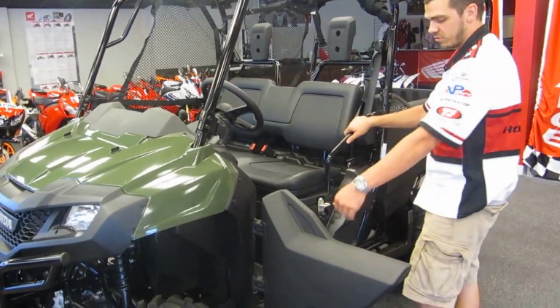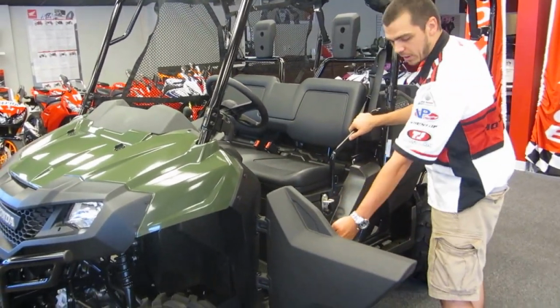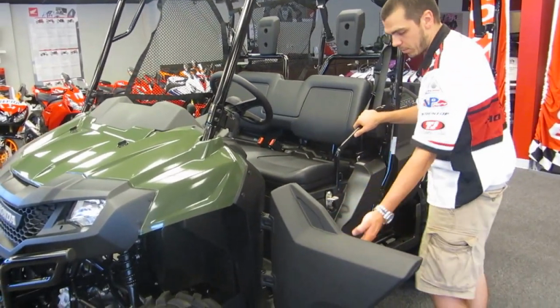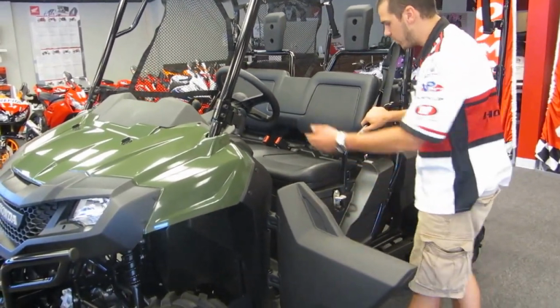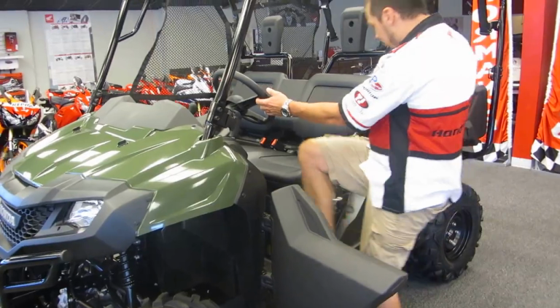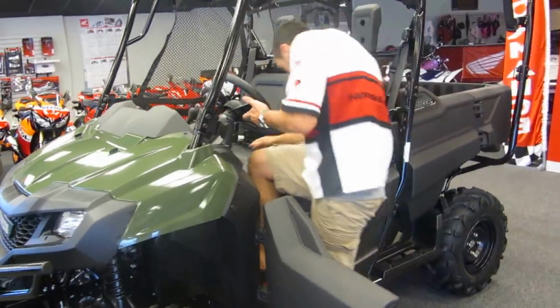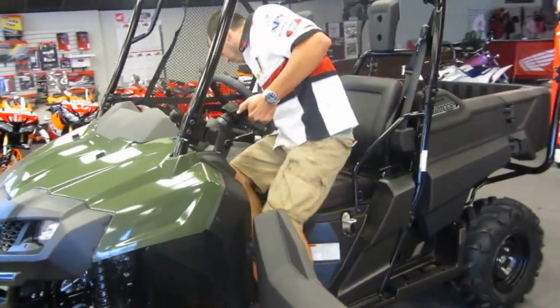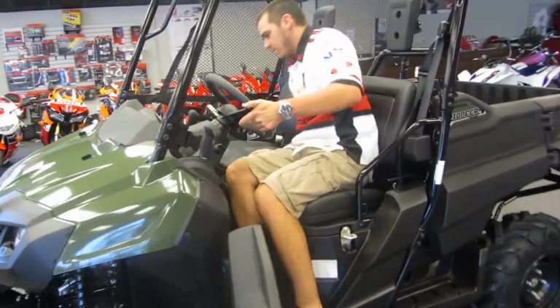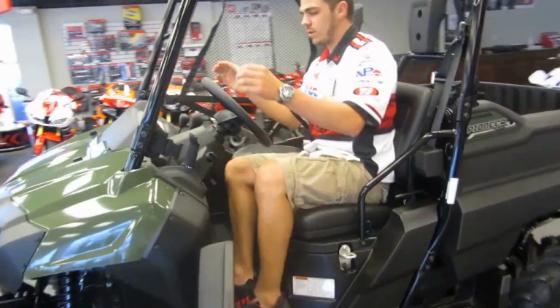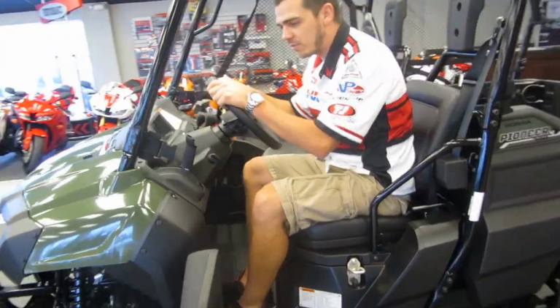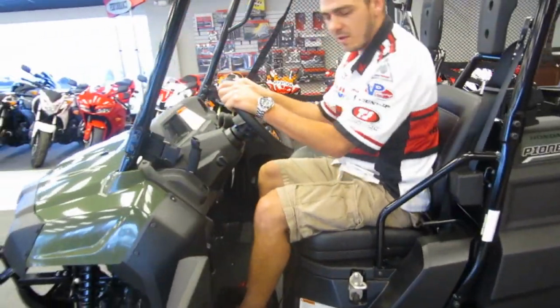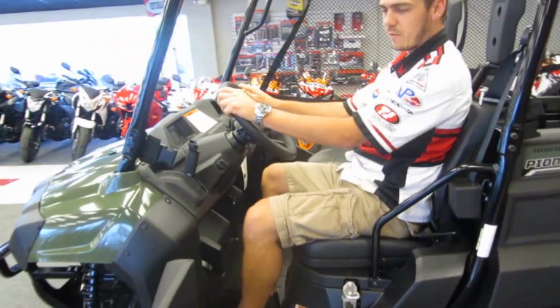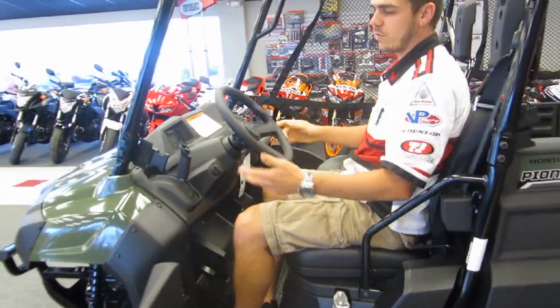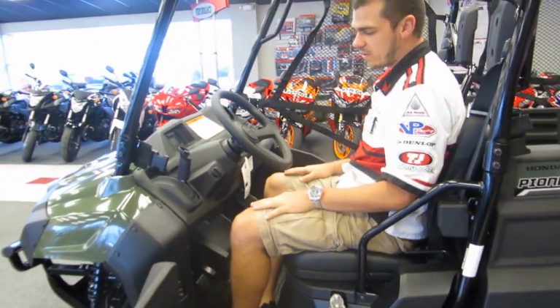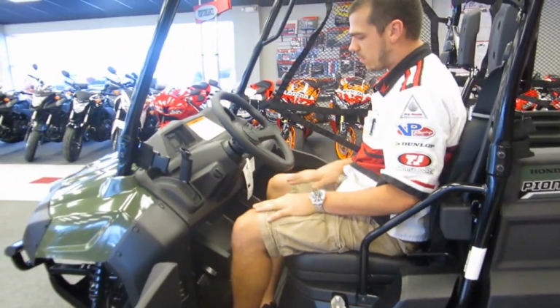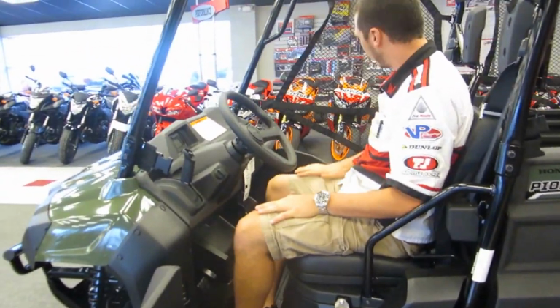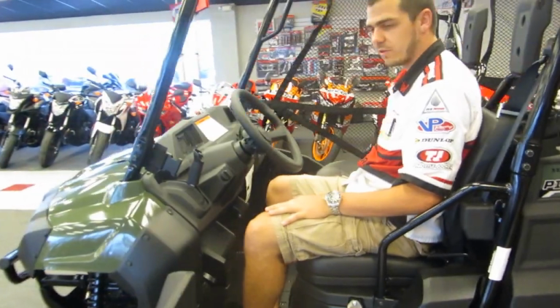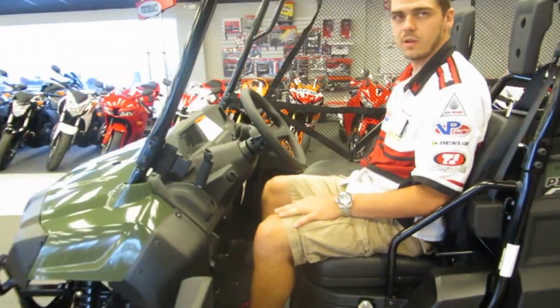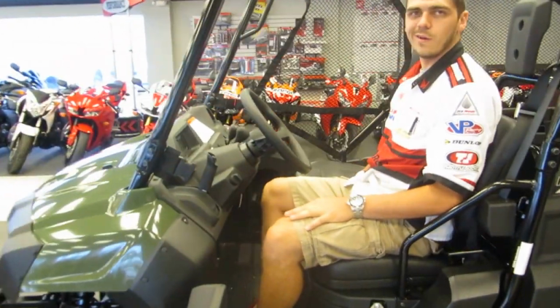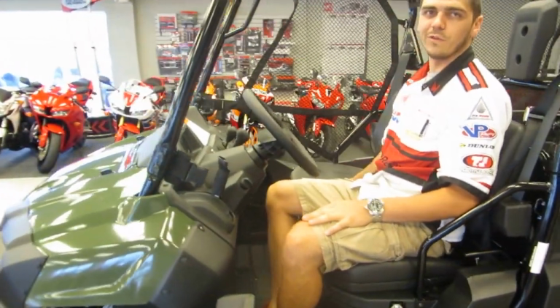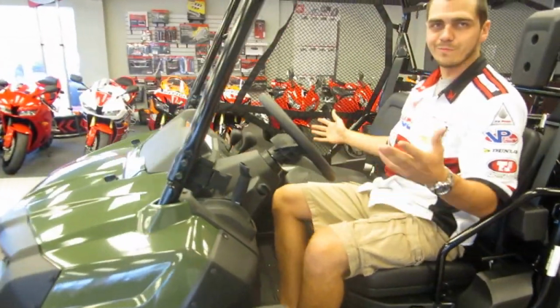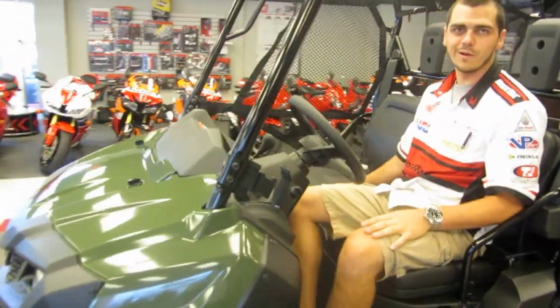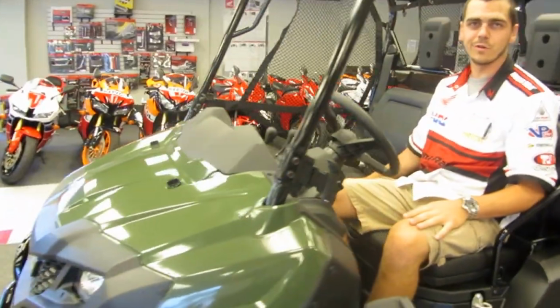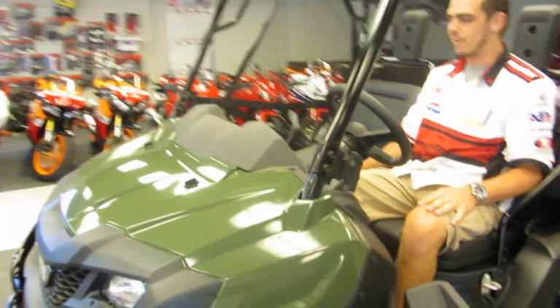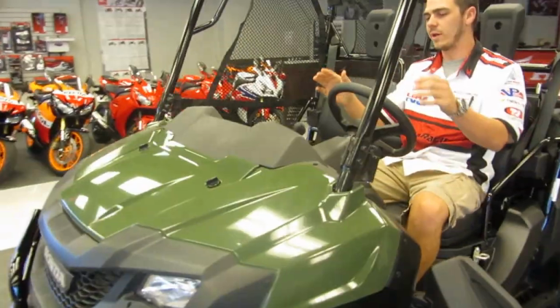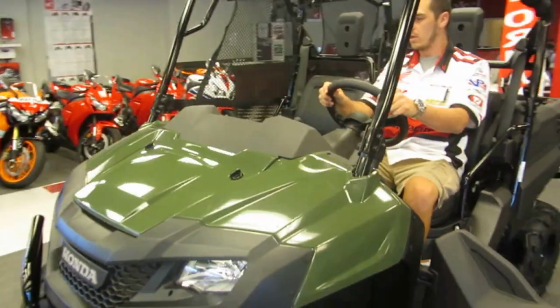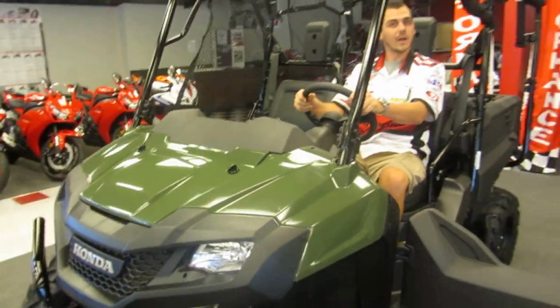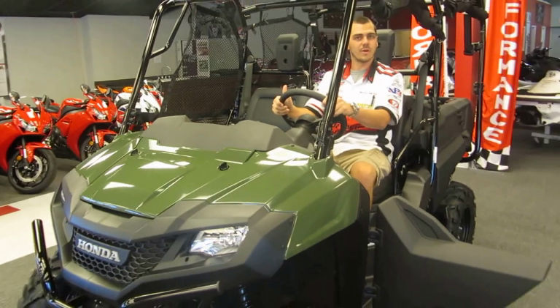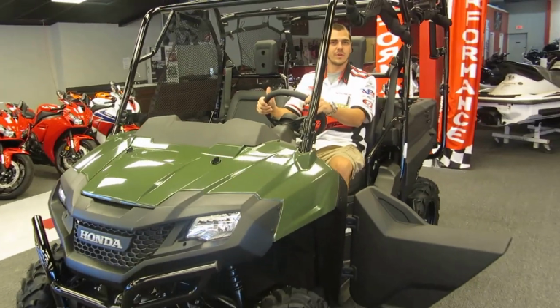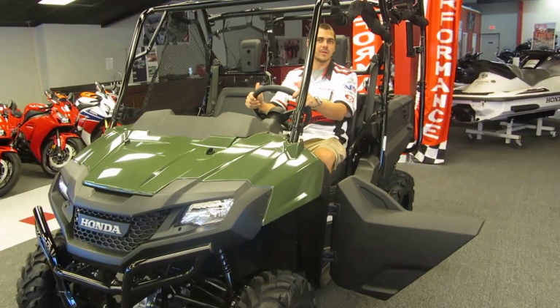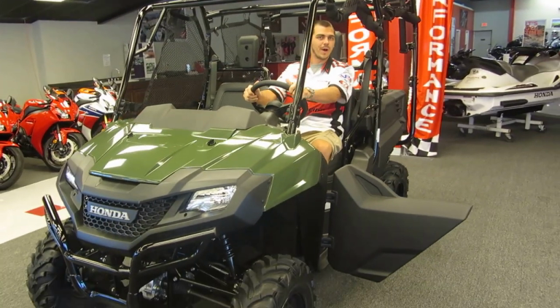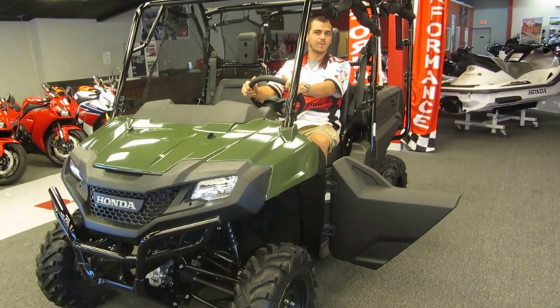The passenger cargo area has a big cup holder right here. If you ever need to do maintenance, it's a very comfortable and safe vehicle. Maintenance access — anything underneath the seat: oil filter, air filter — everything's really nice. Come on down to Performance Honda. We'll give you a great deal on the new Pioneer 4.